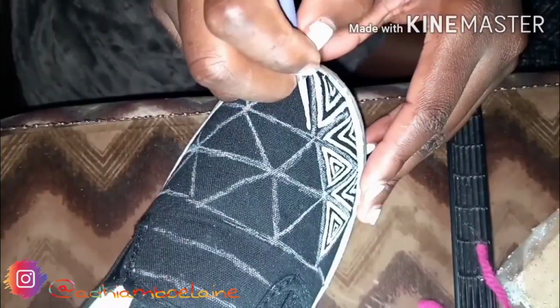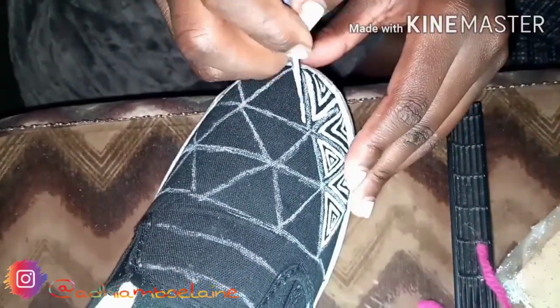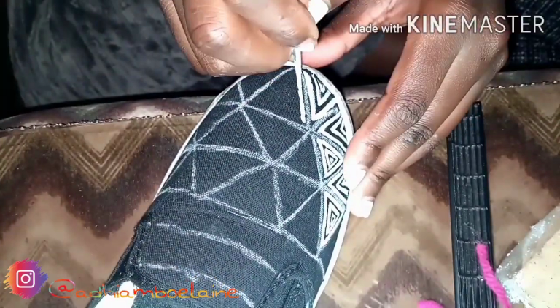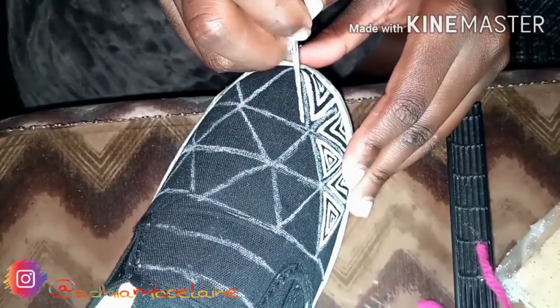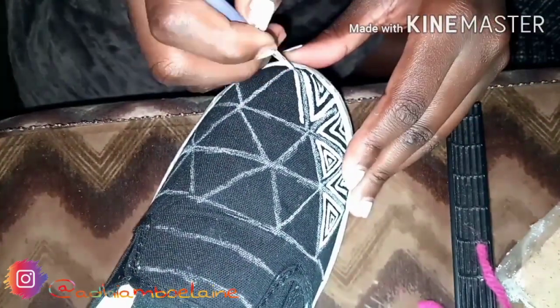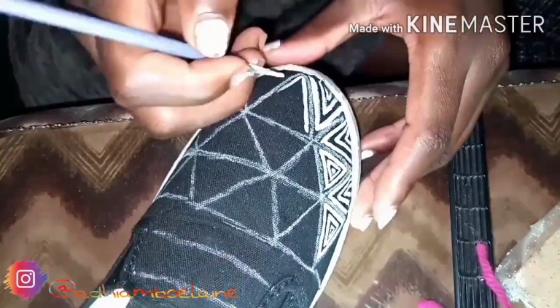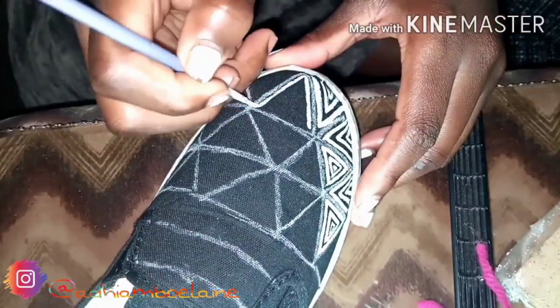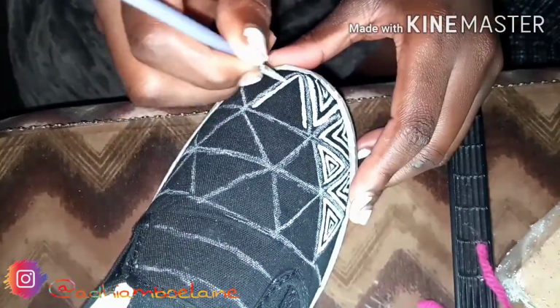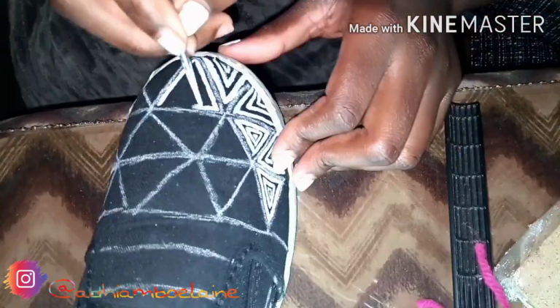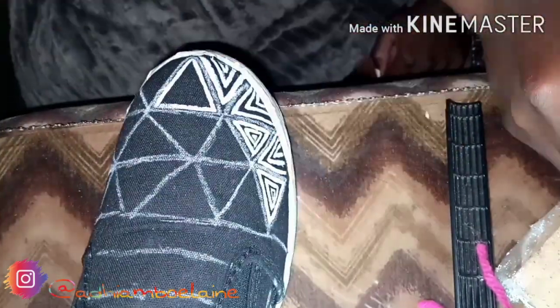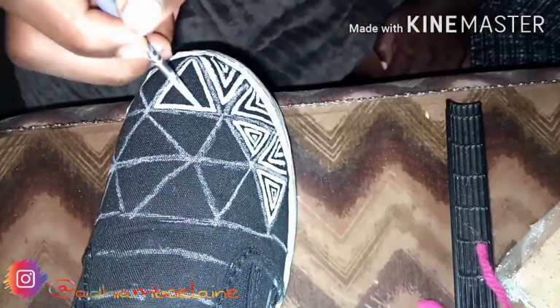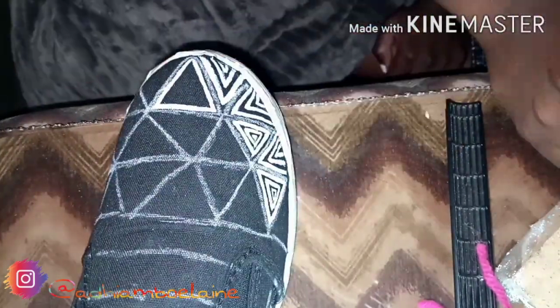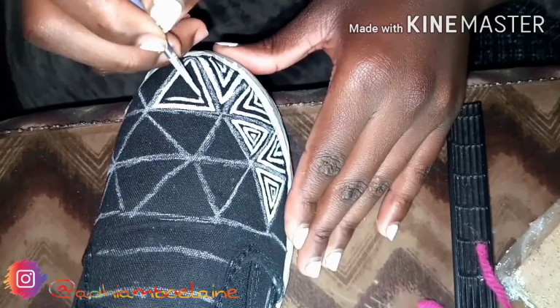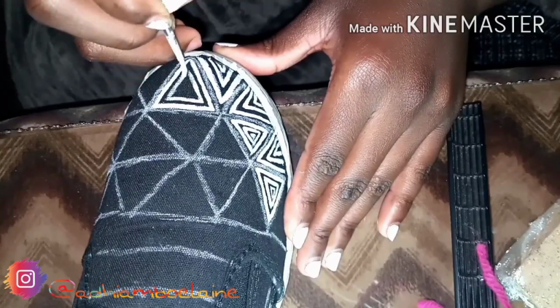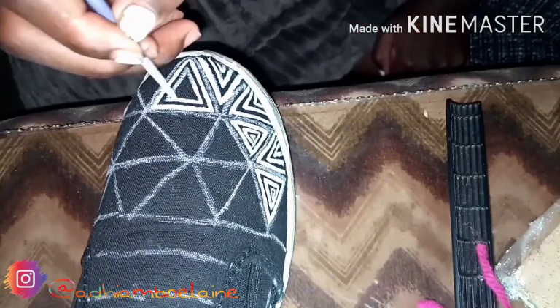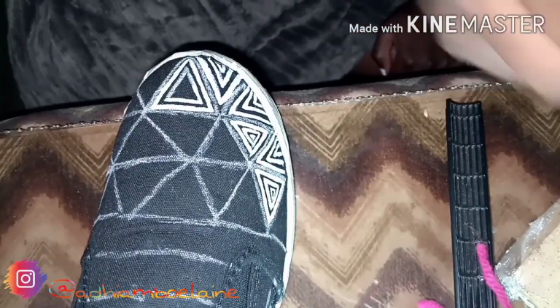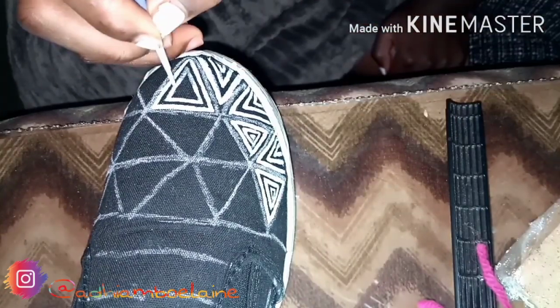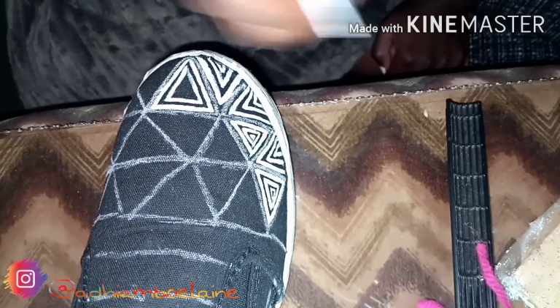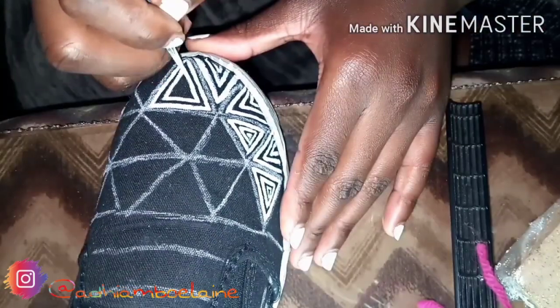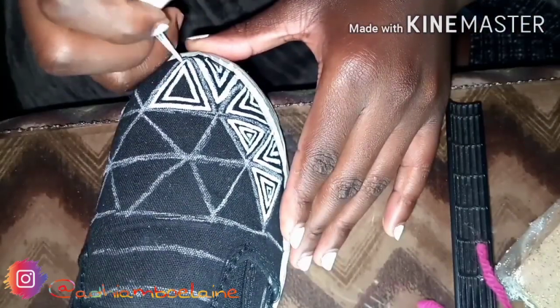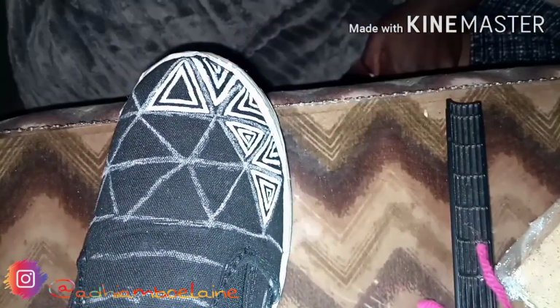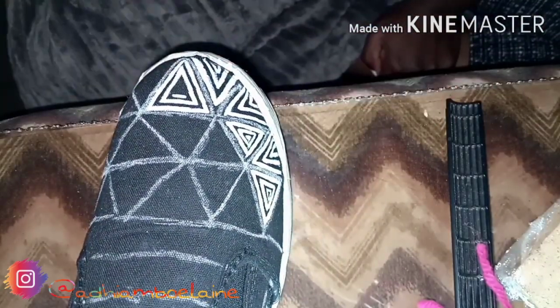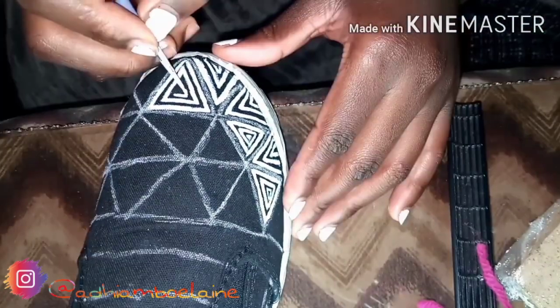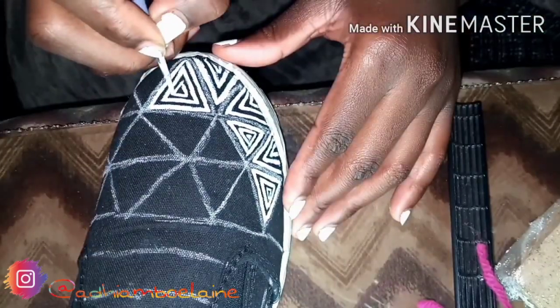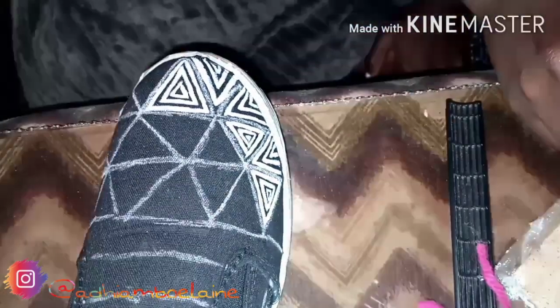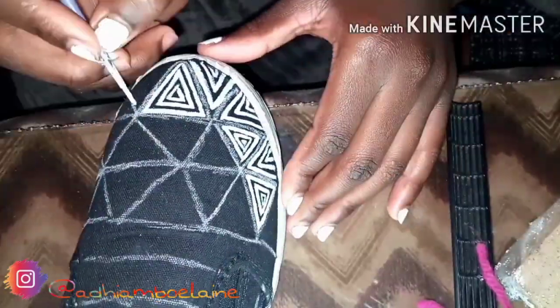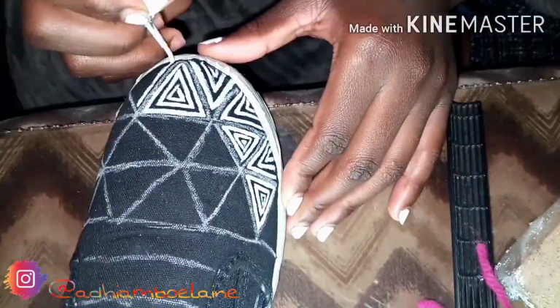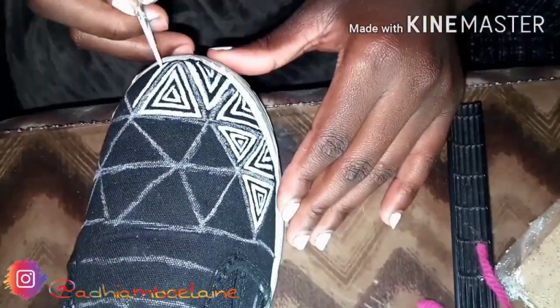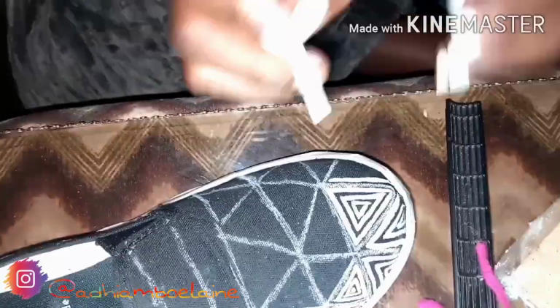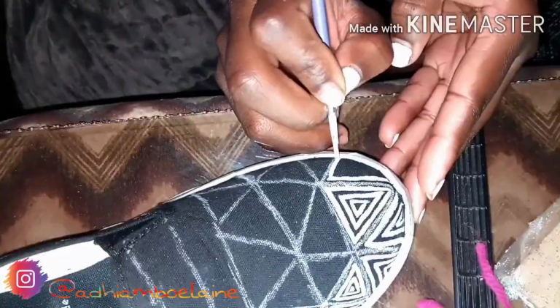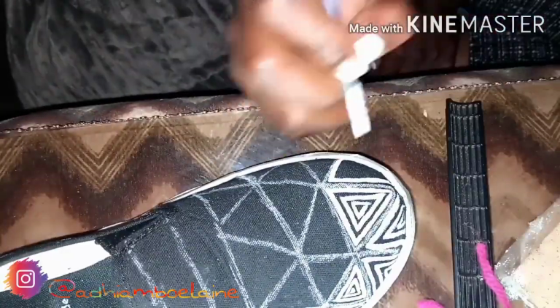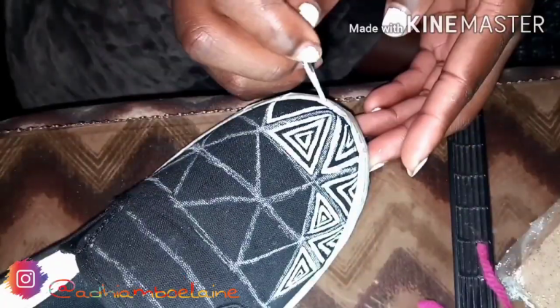Here I'm still going in with my brush and drawing in my design. You can draw anything that you want — feel free, it will still look good. I'm just going to let you watch the rest of the video as this unfolds.